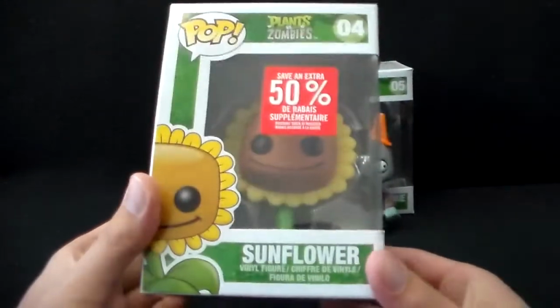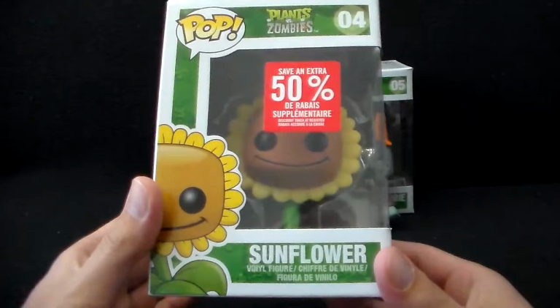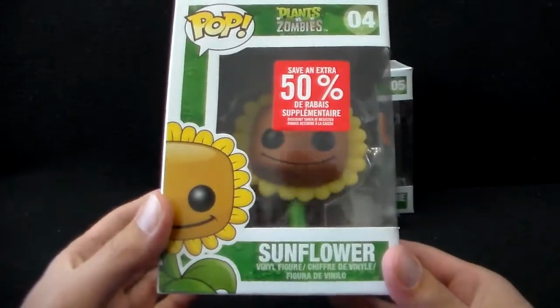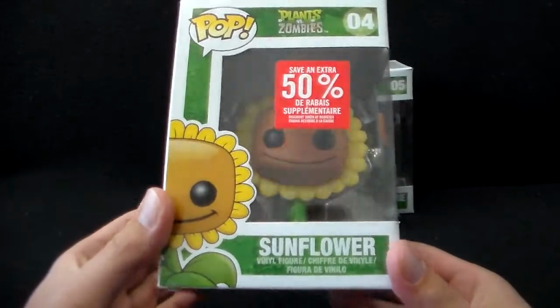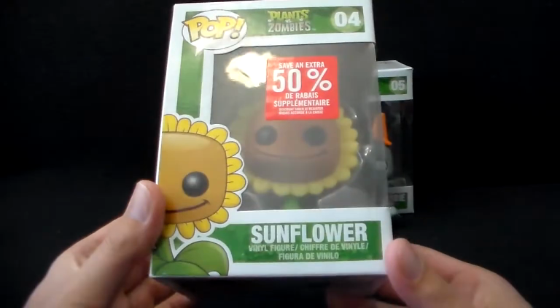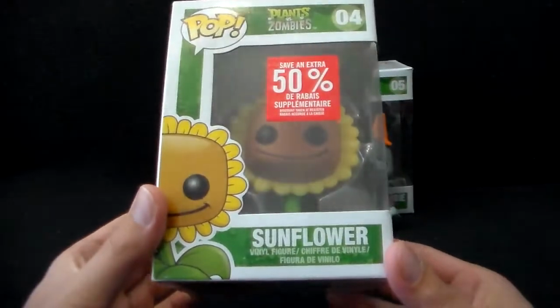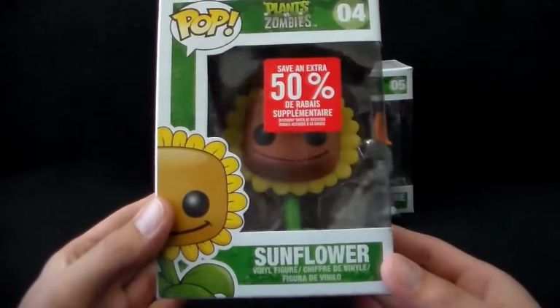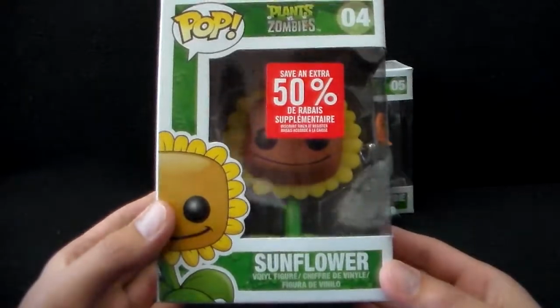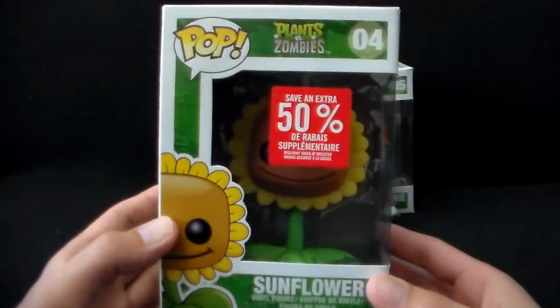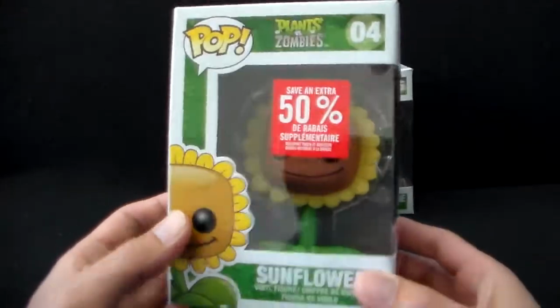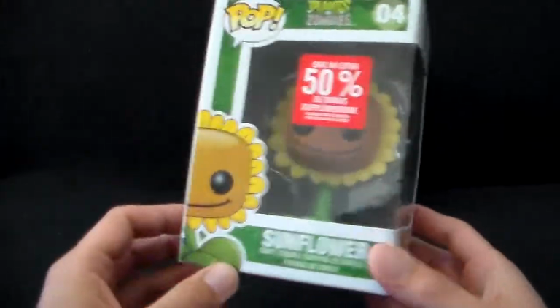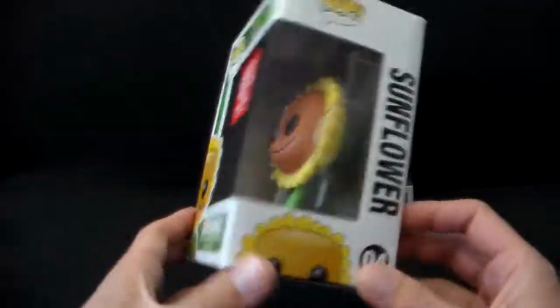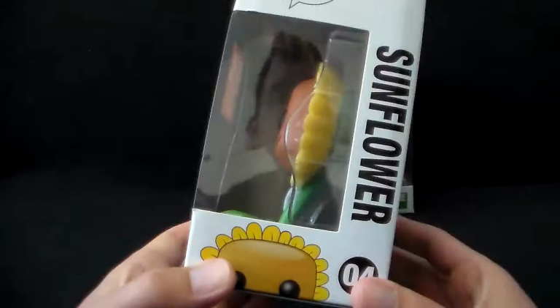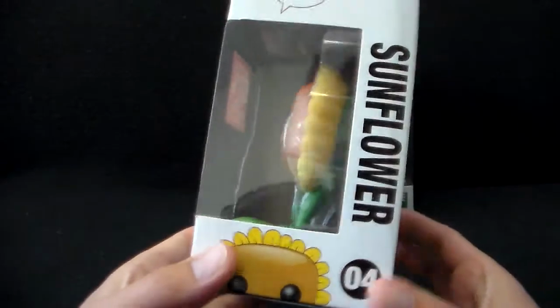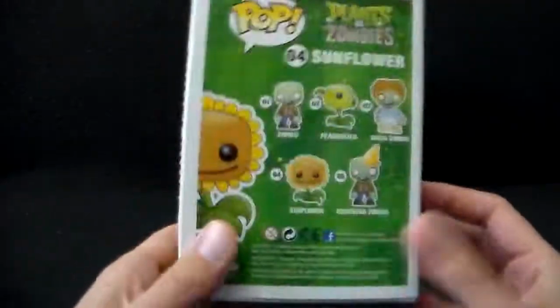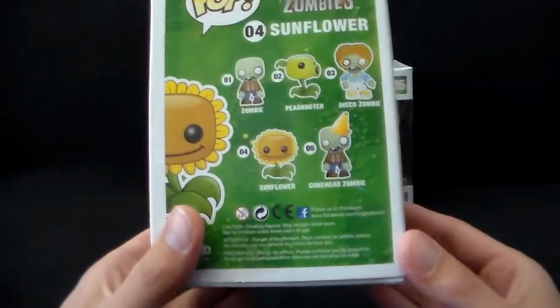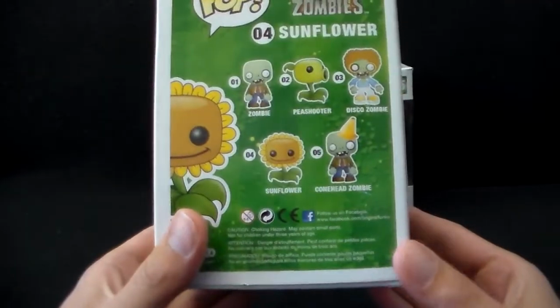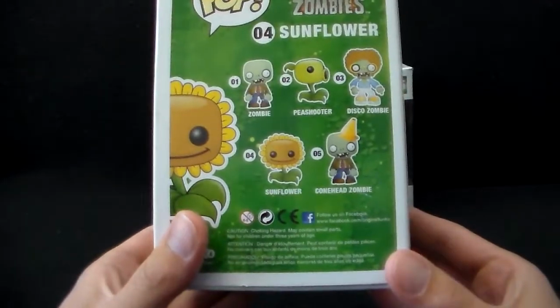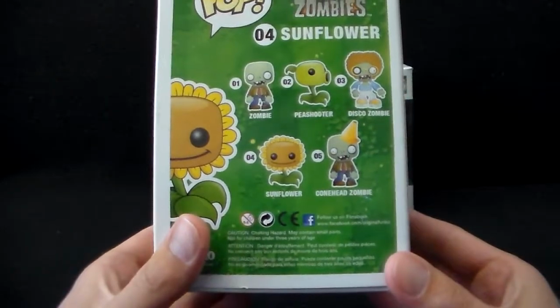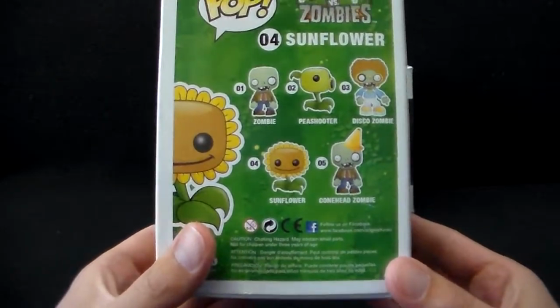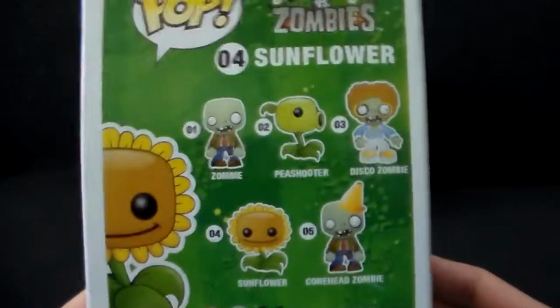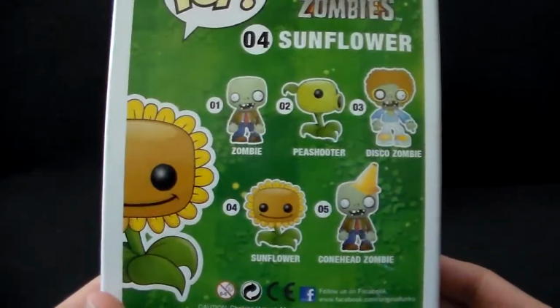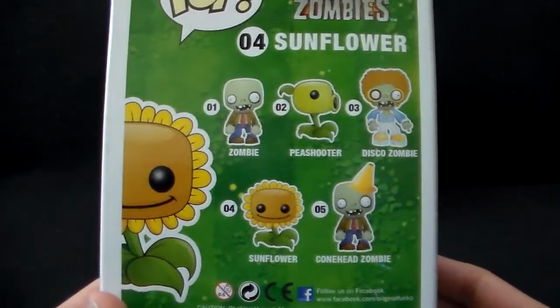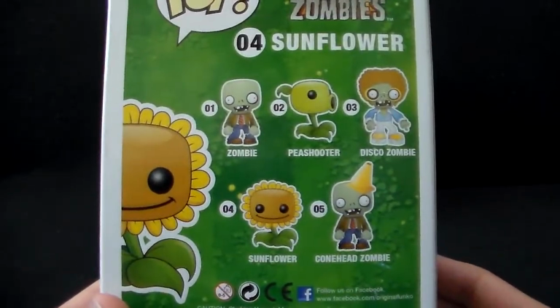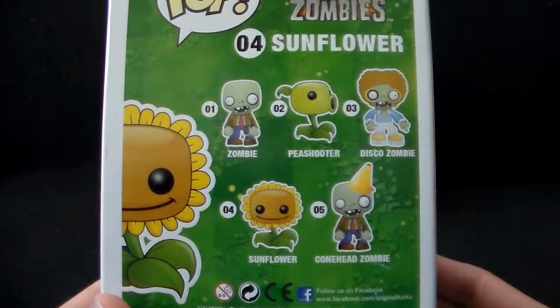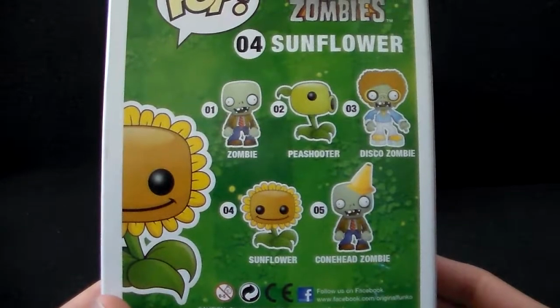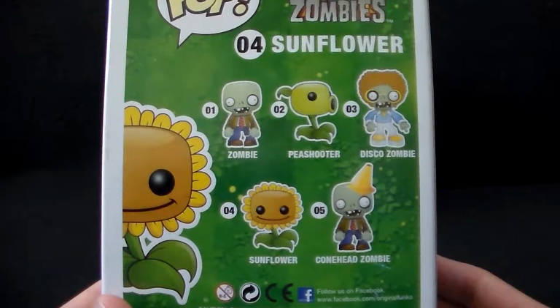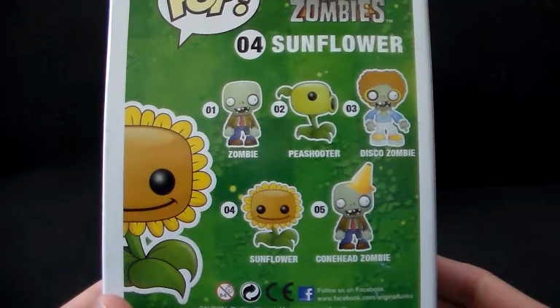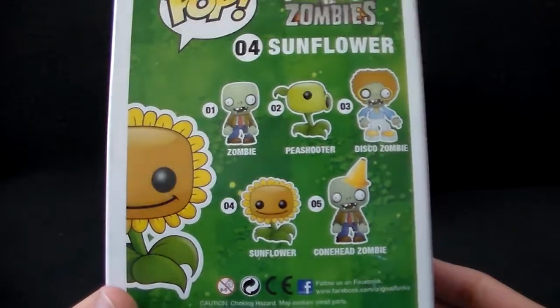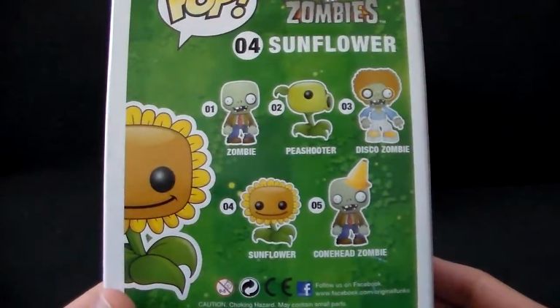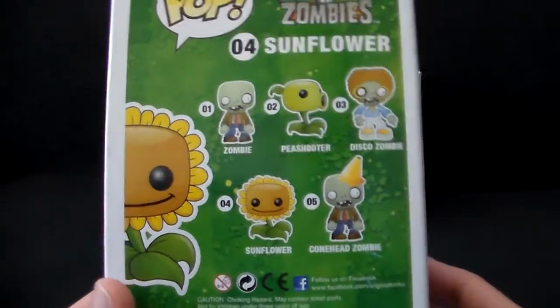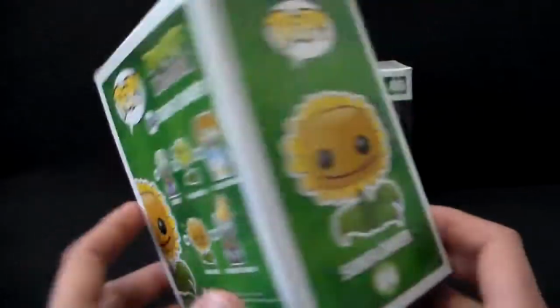So like I said, it's a Pop Vinyl Figure, Sunflower, Plants vs. Zombies Number 4 this time. And of course there are 5 figures in total for this series. You've got your Original Zombie, Peashooter, Disco Zombie, Sunflower, and Conehead Zombie.